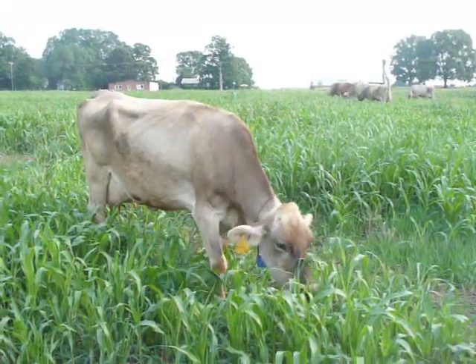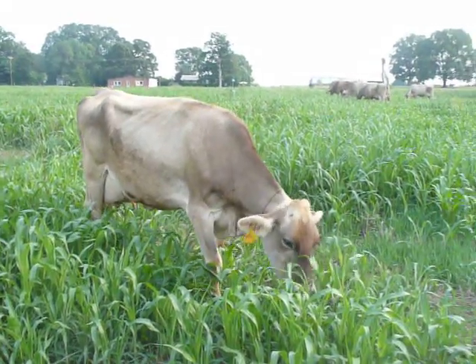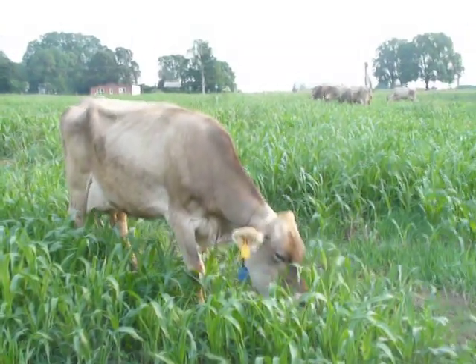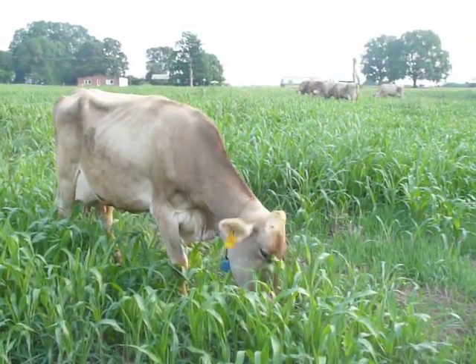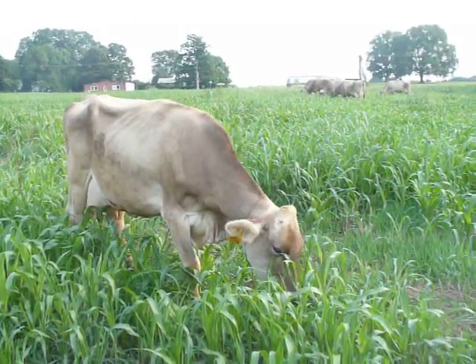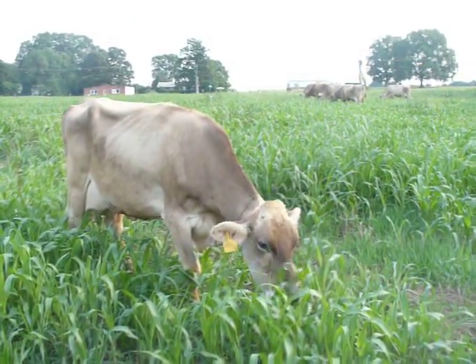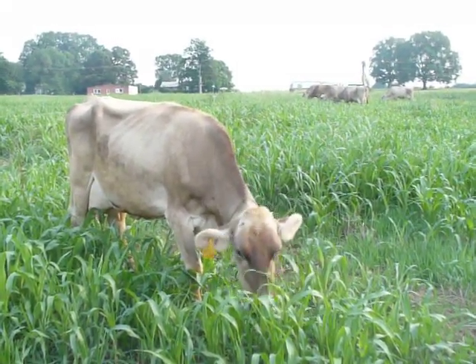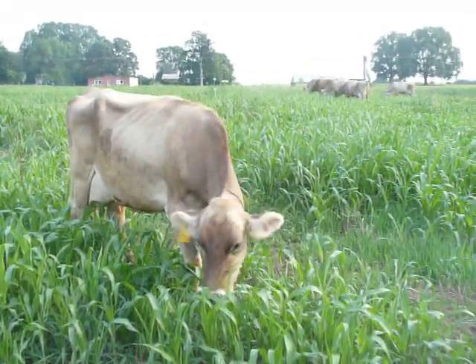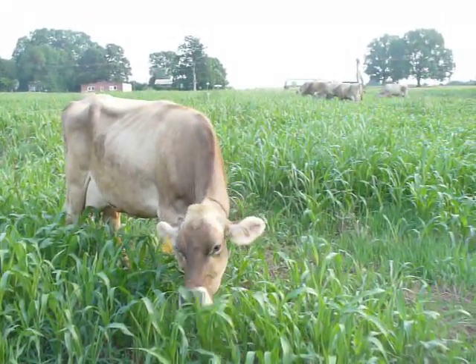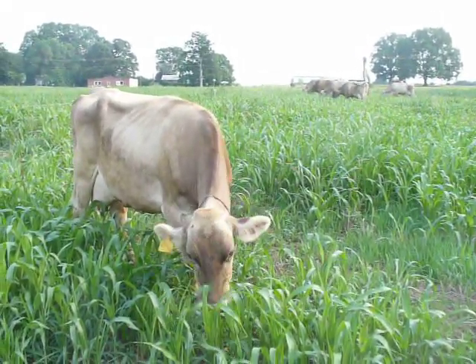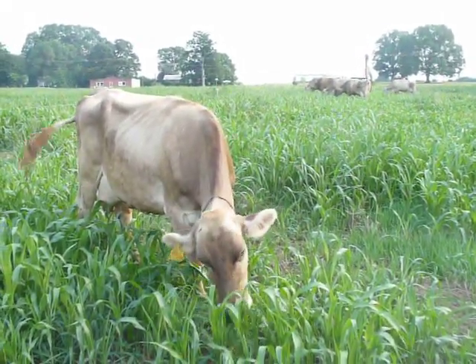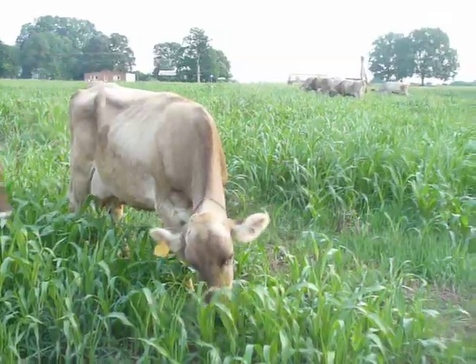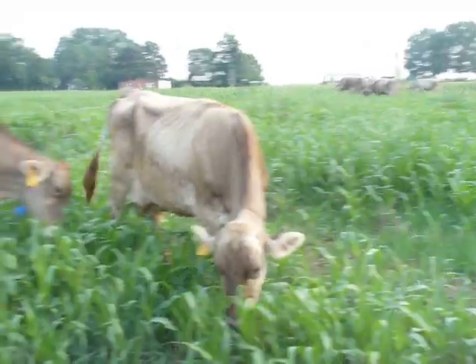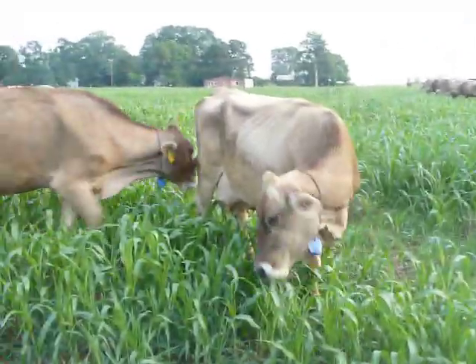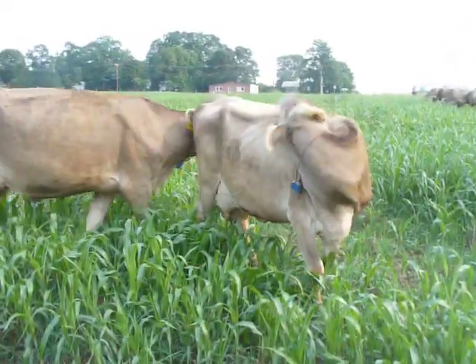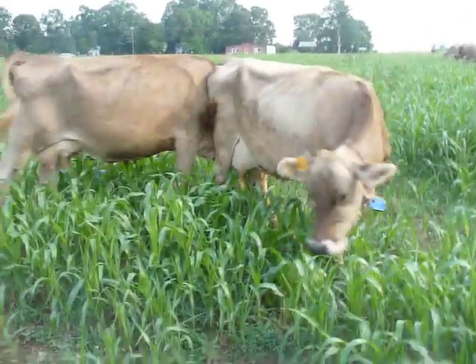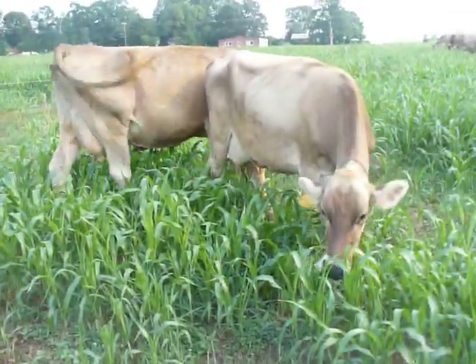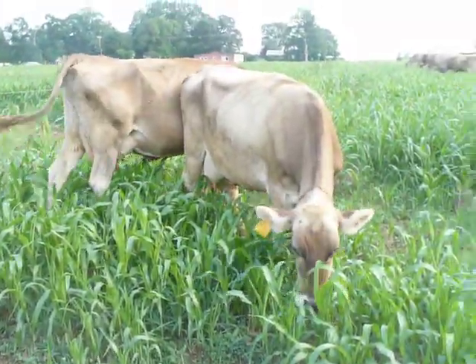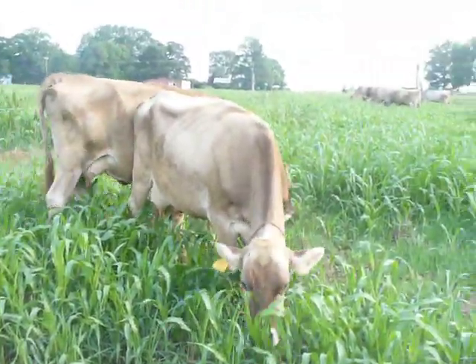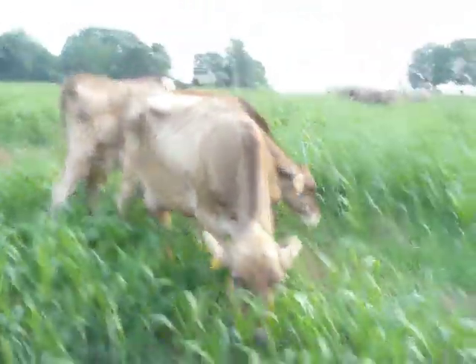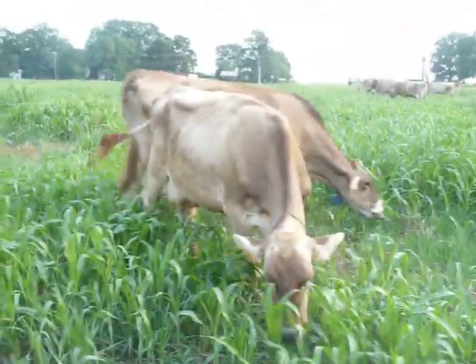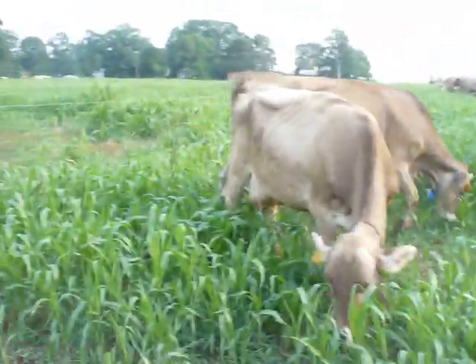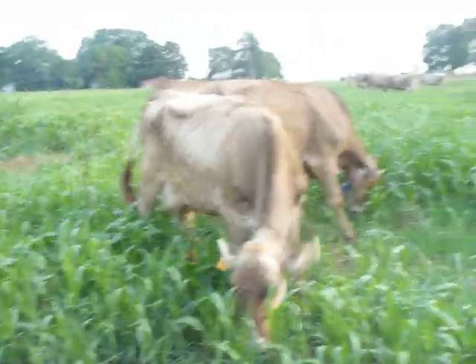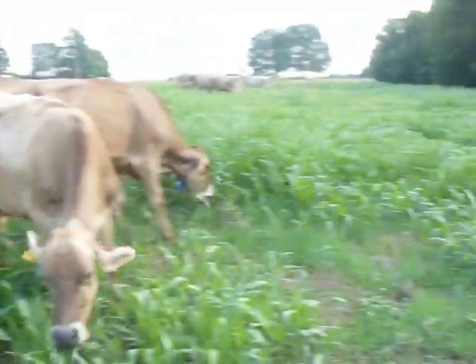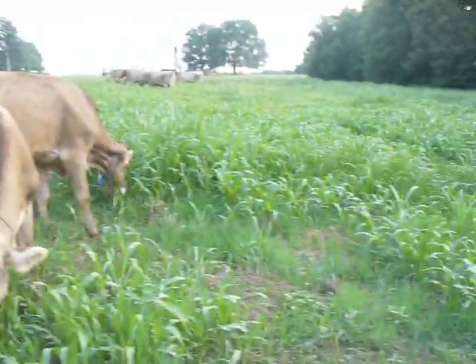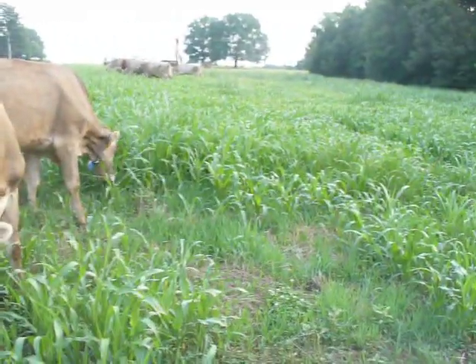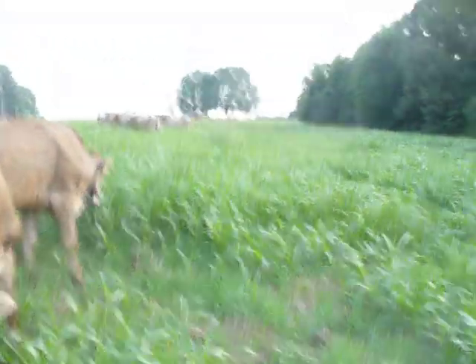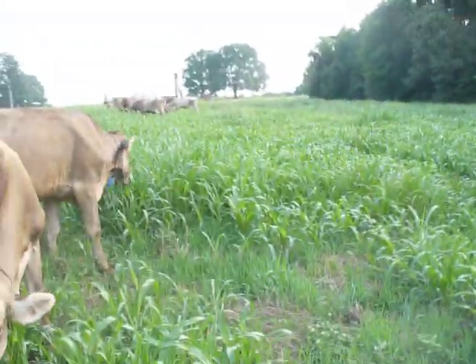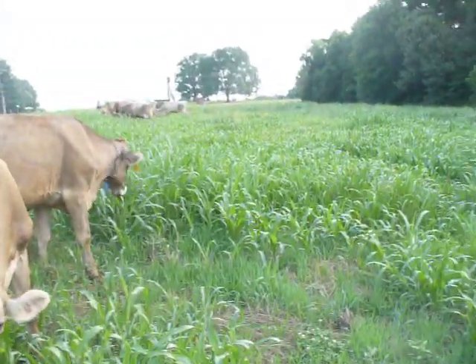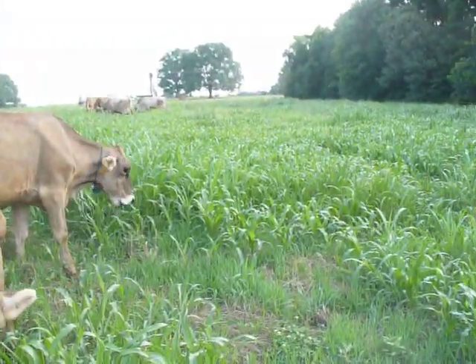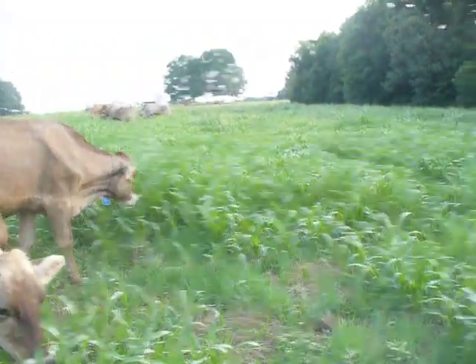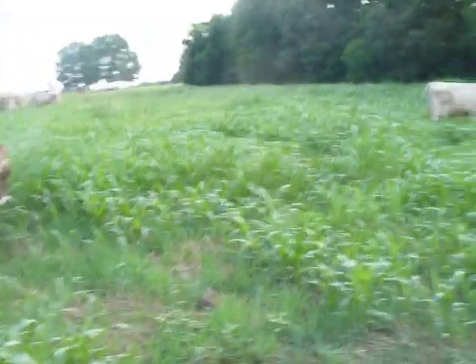Hopefully these cows will eat this stuff down to about six inches, and at six inches we'll take them off and move them to another piece. It should take them about eight or nine hours to eat it down that low — there's a good bit of grass in here.